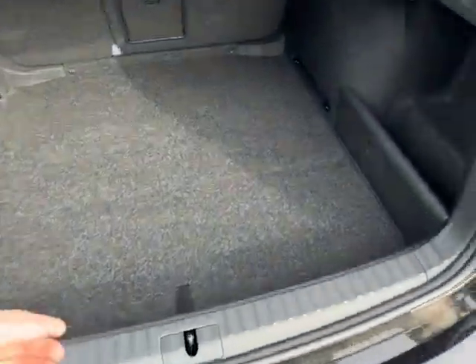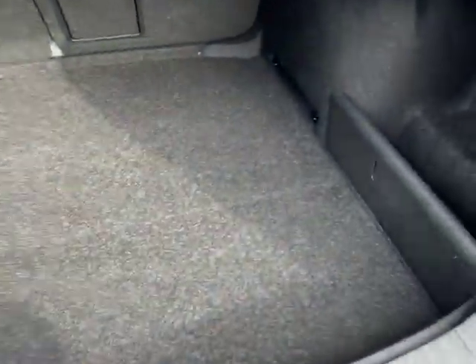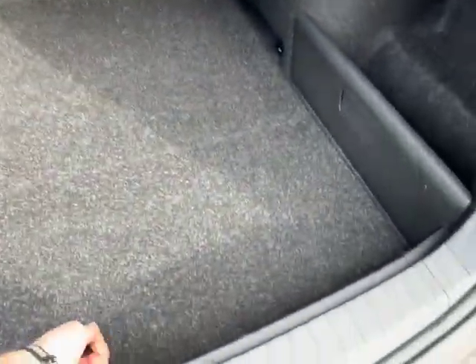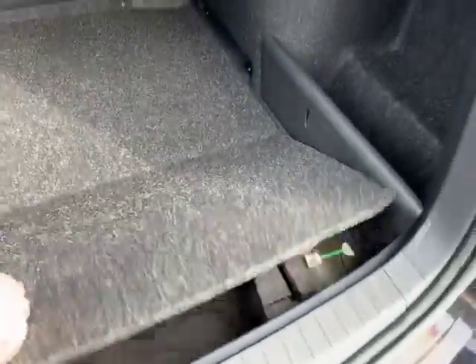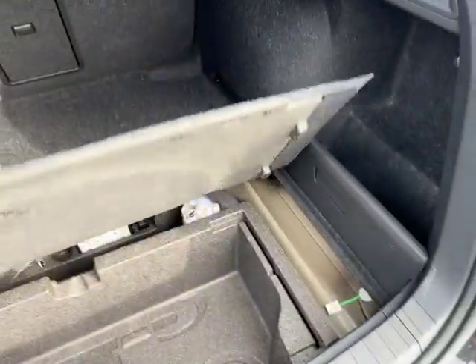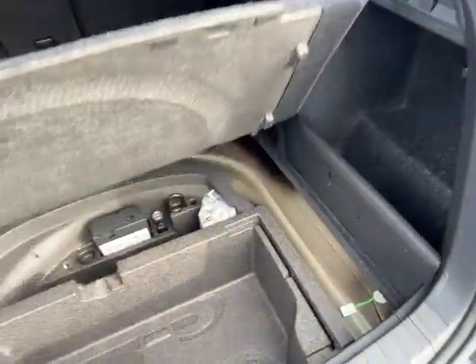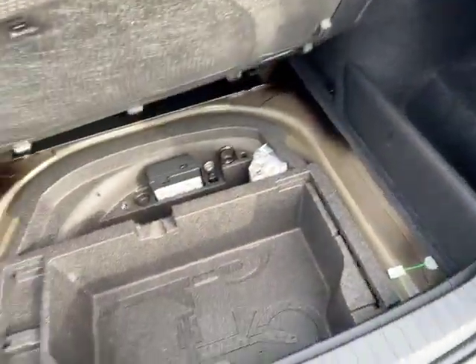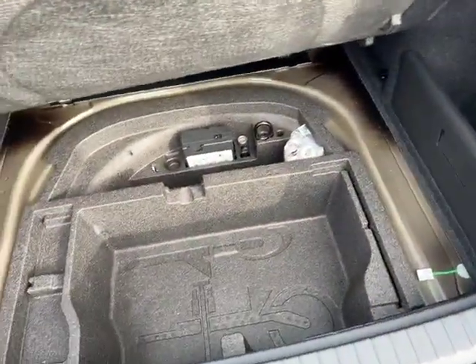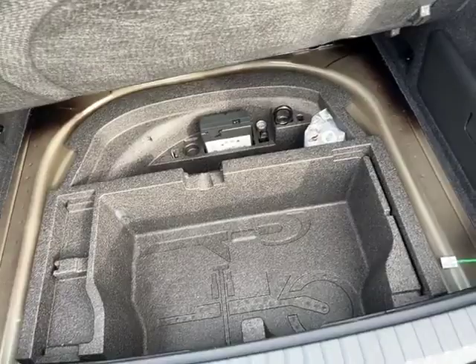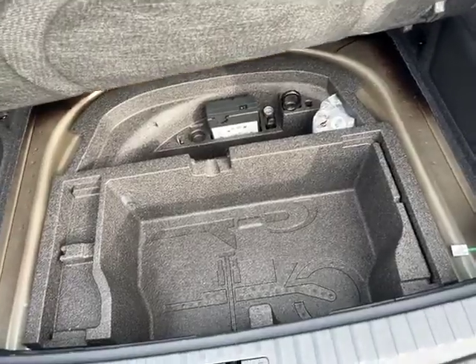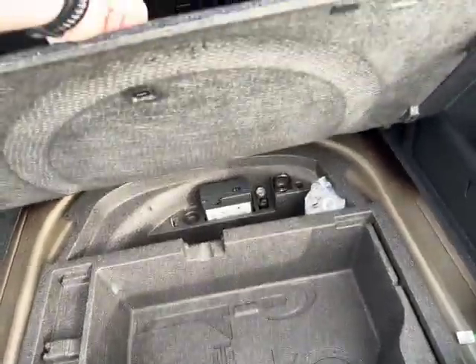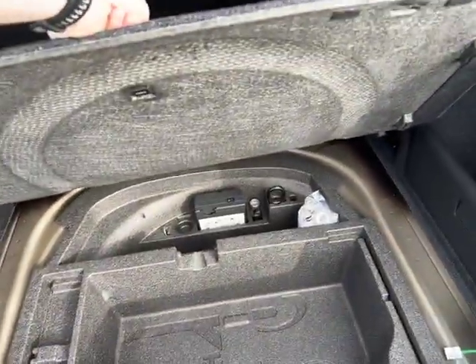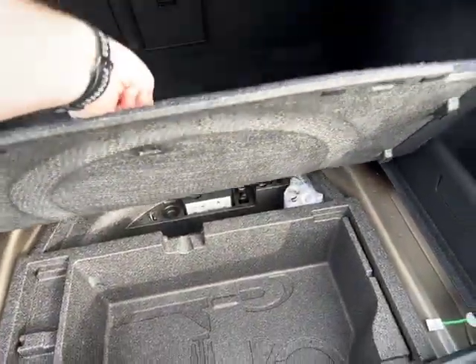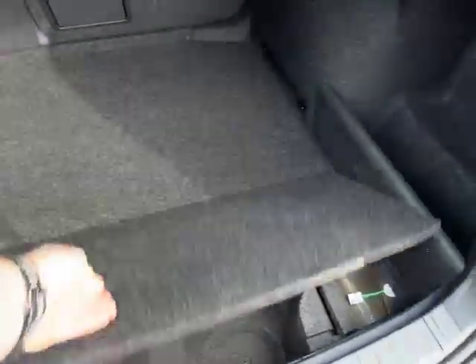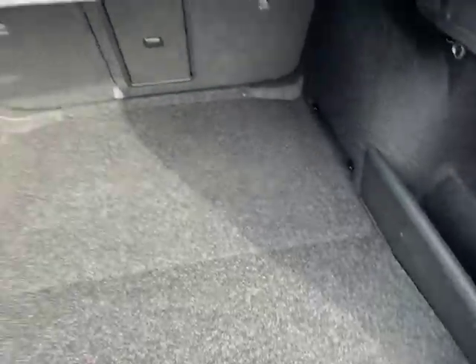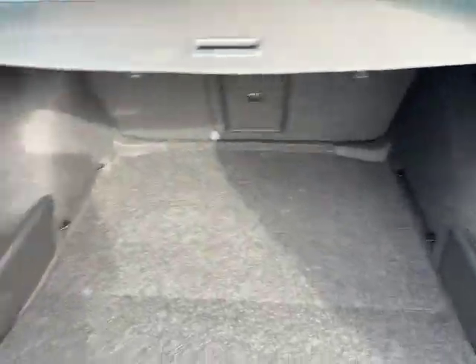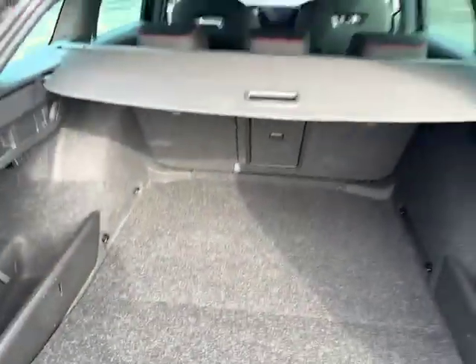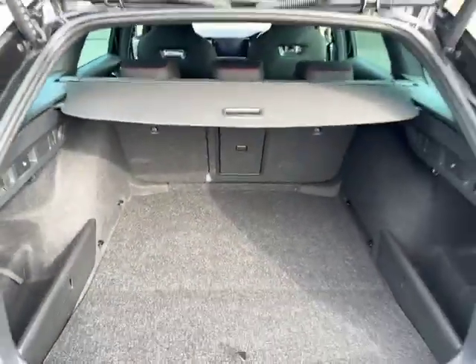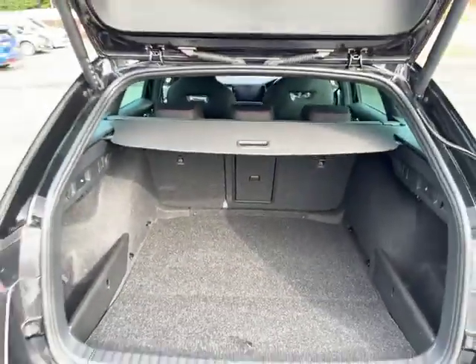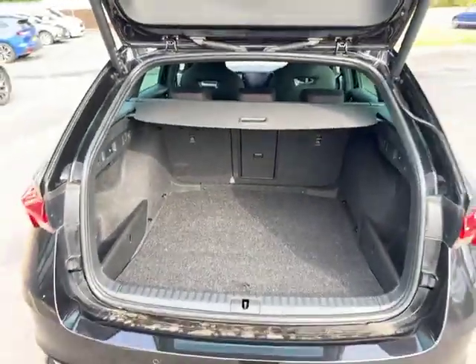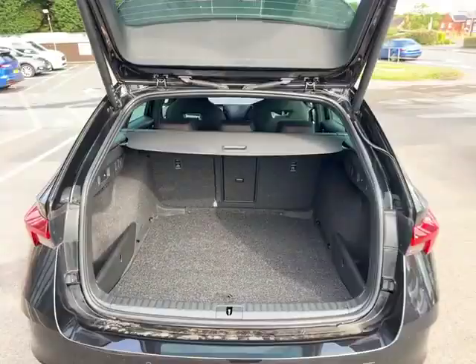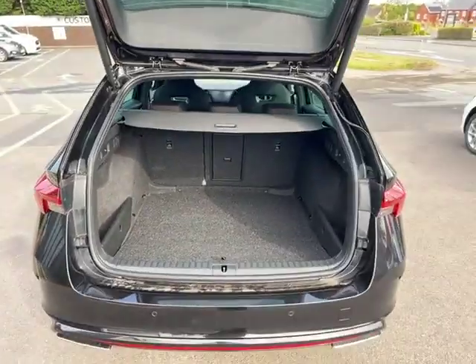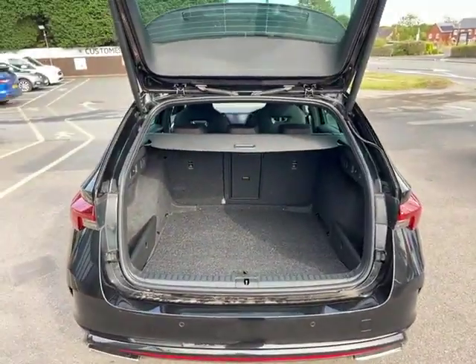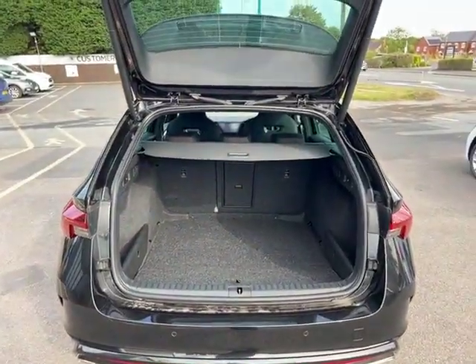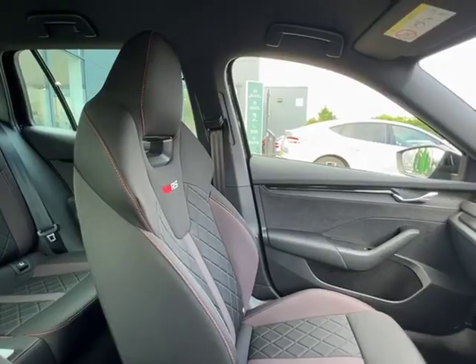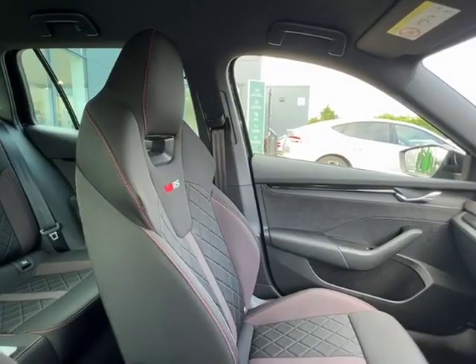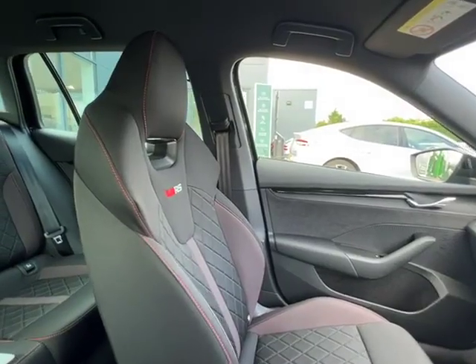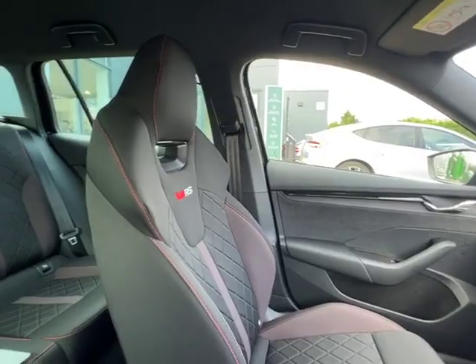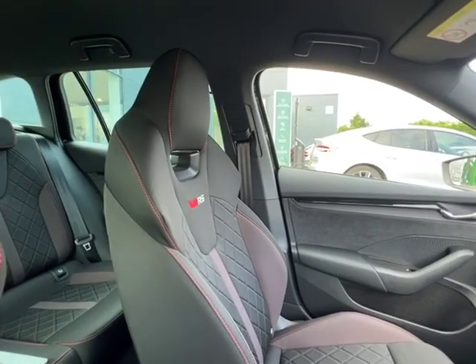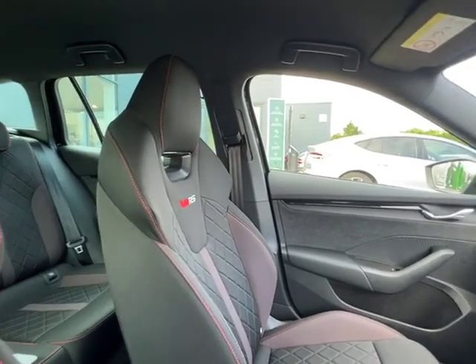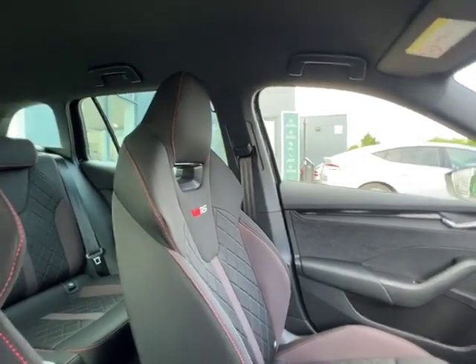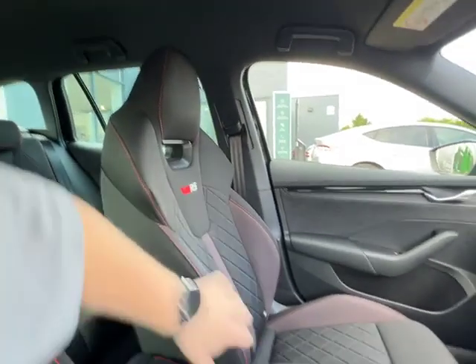As we open up the floor, you can see the extra storage space down there with your inflation kit just at the back. Now let's head inside the car.